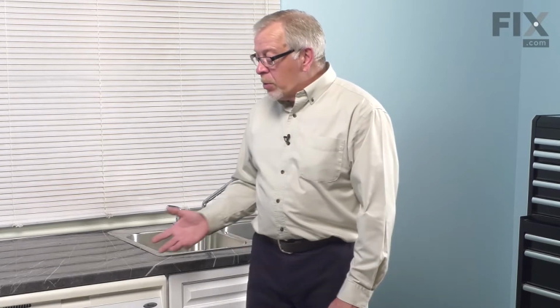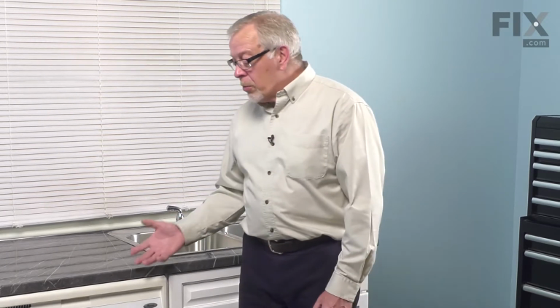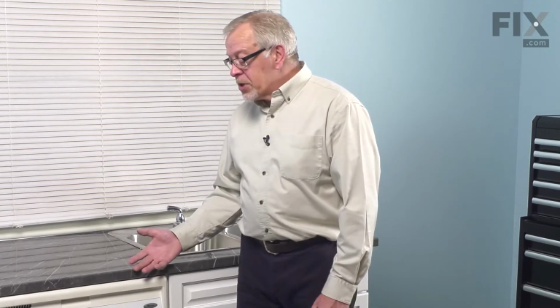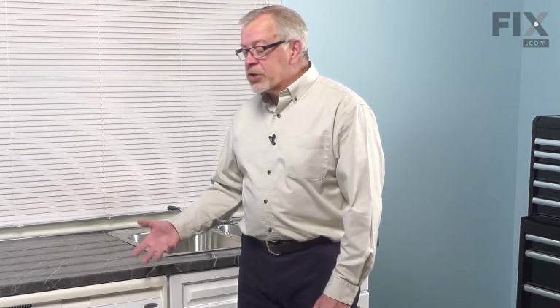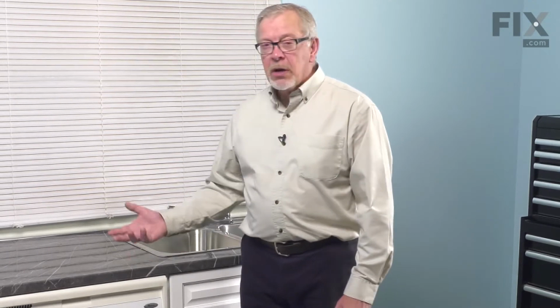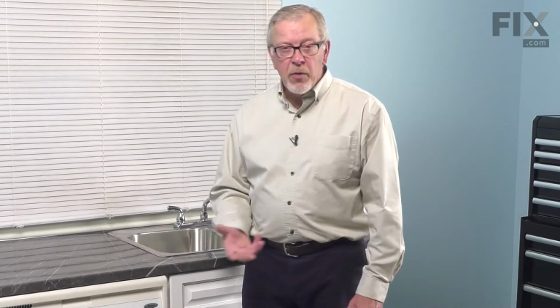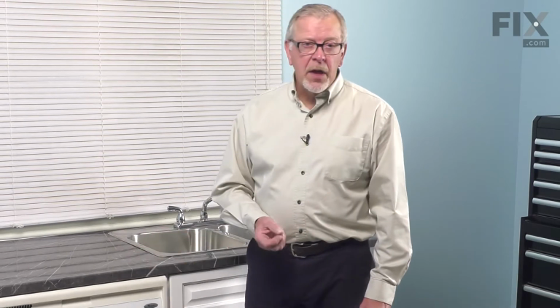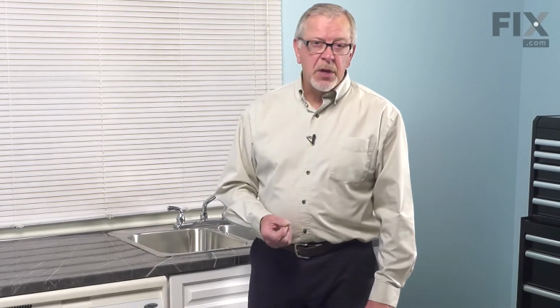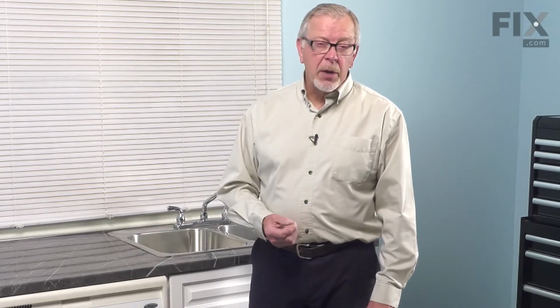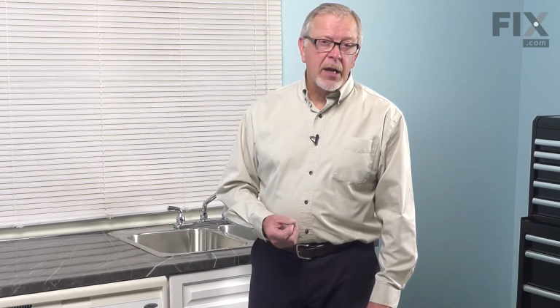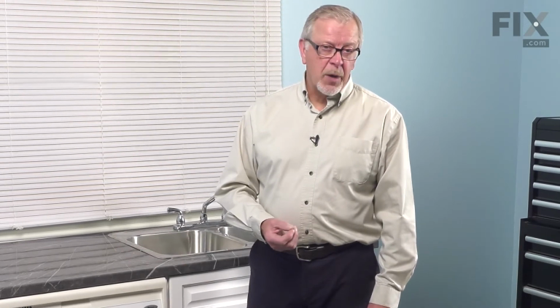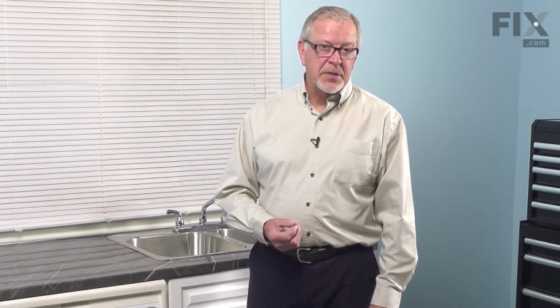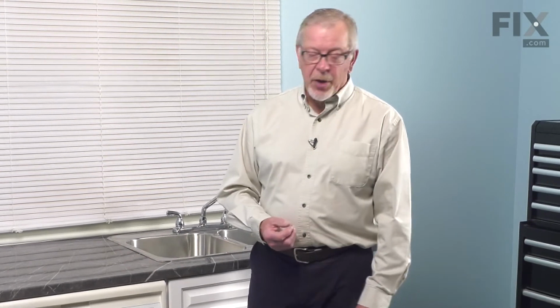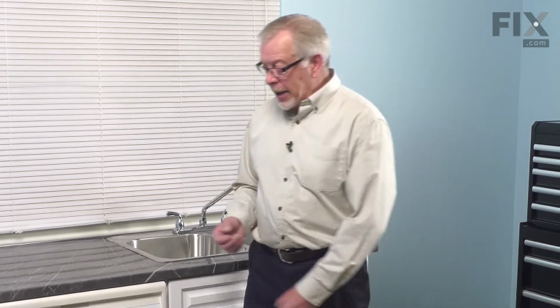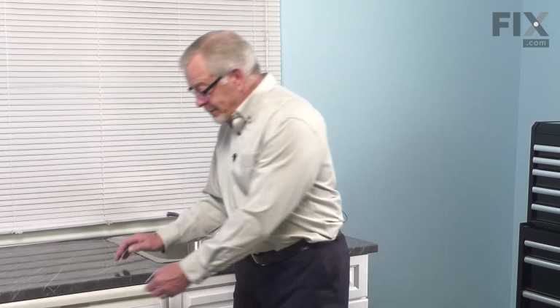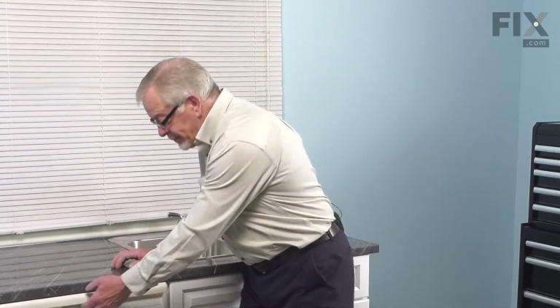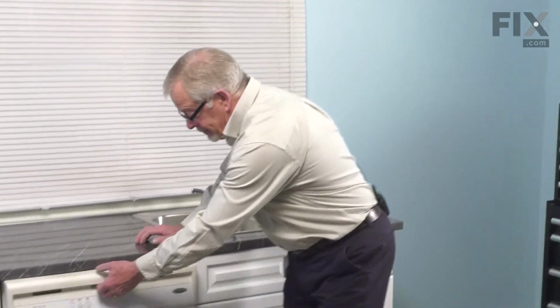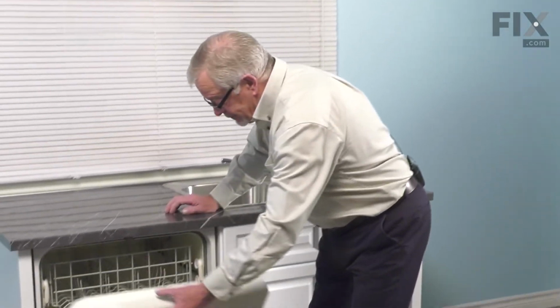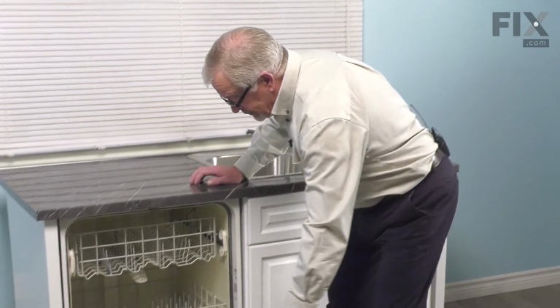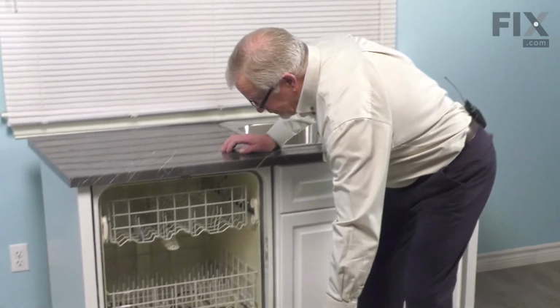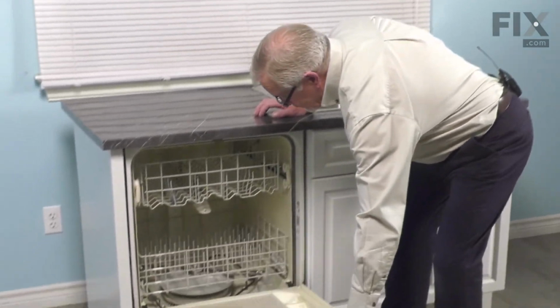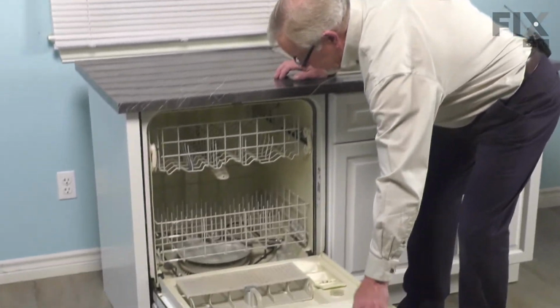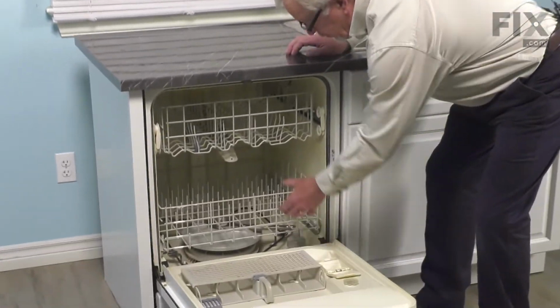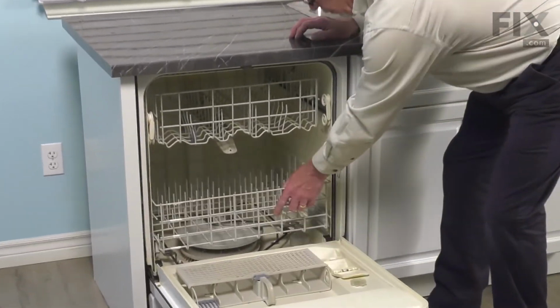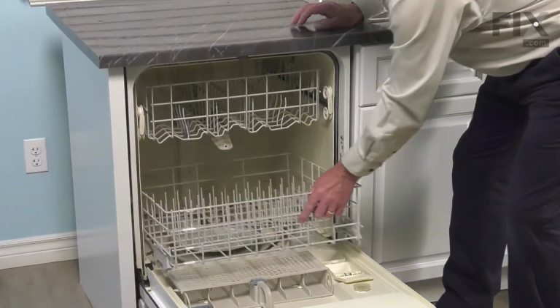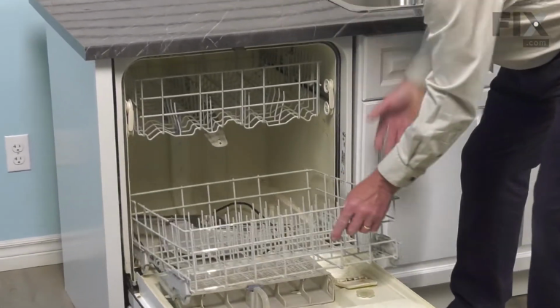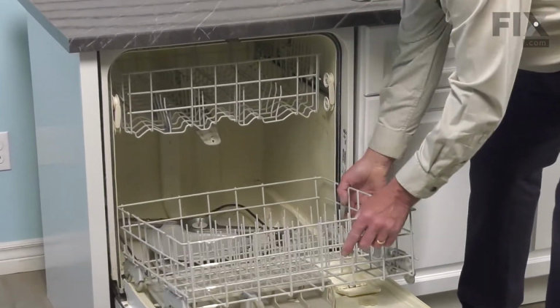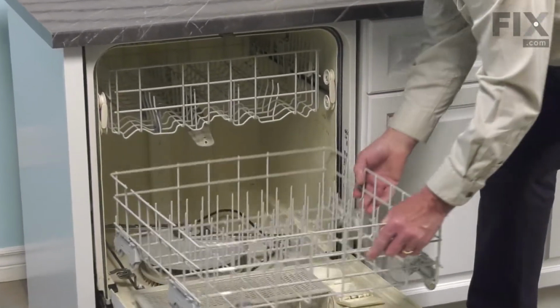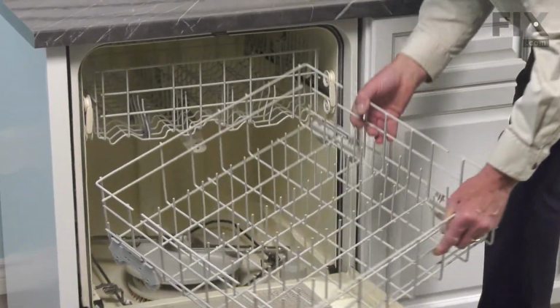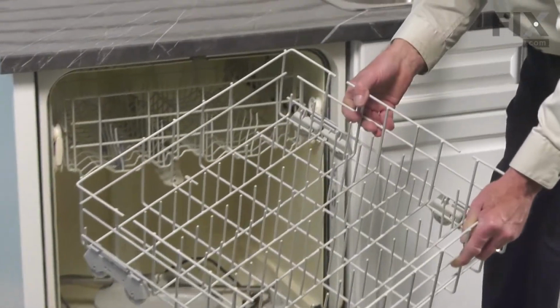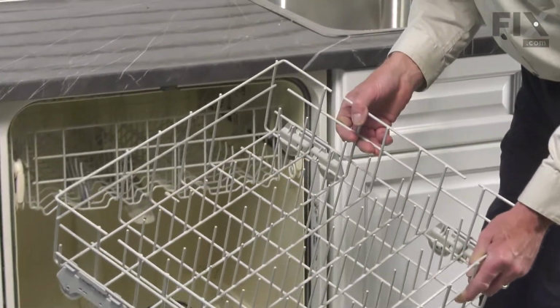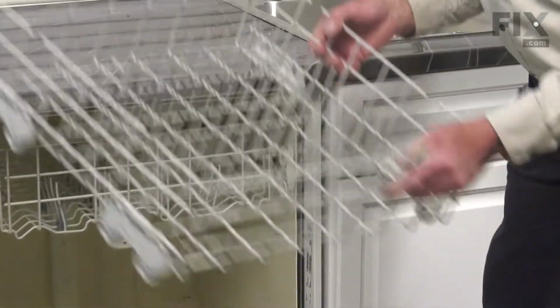Once we've done that, we'll need to open up the dishwasher and remove all of the items on the bottom rack as well as the bottom rack. We'll just set the rack aside.